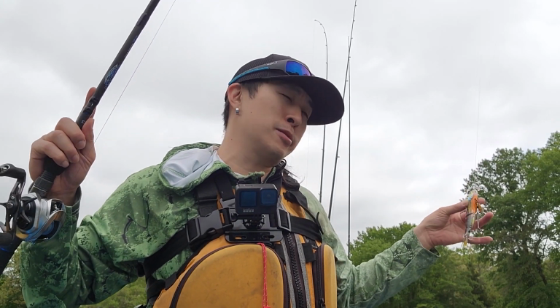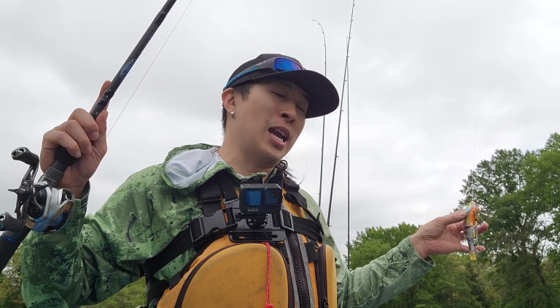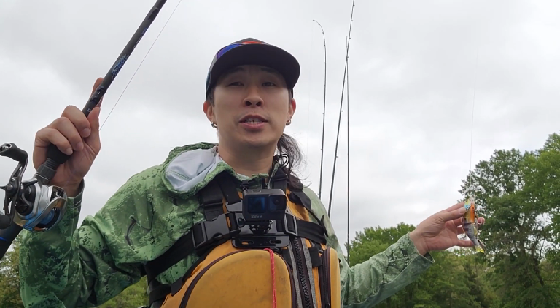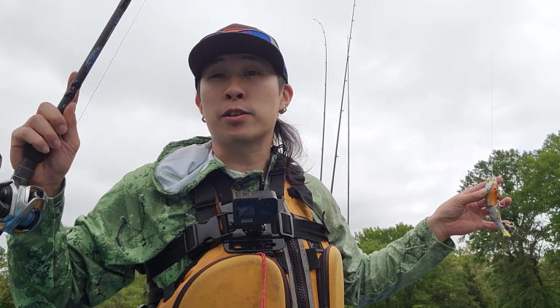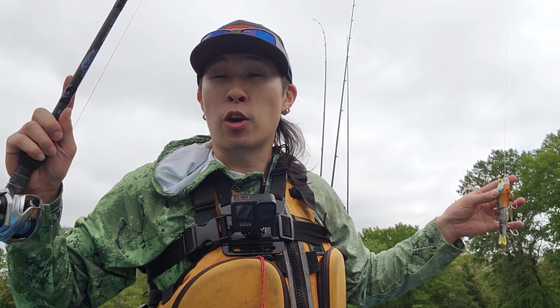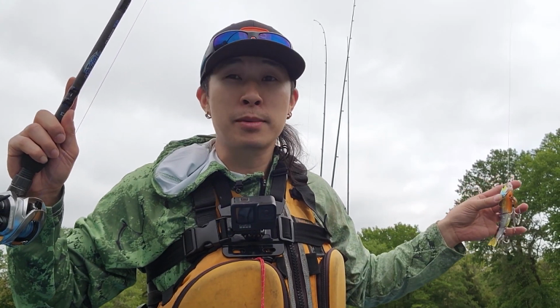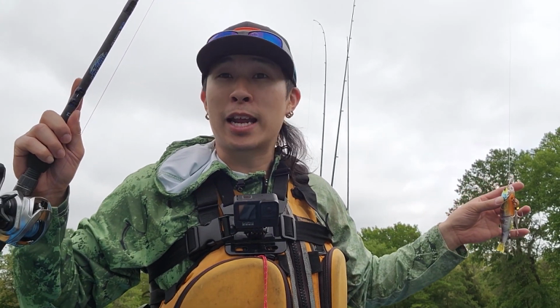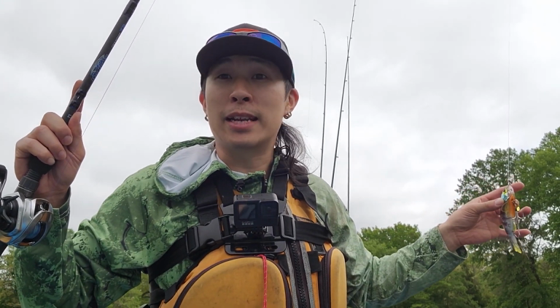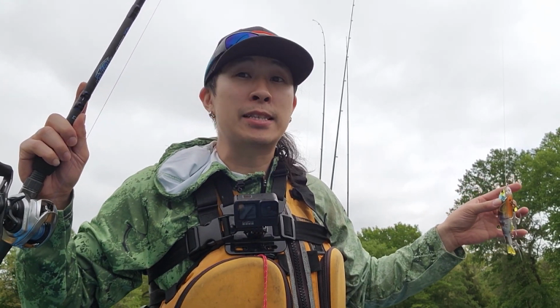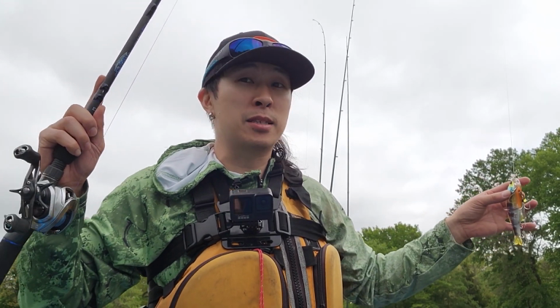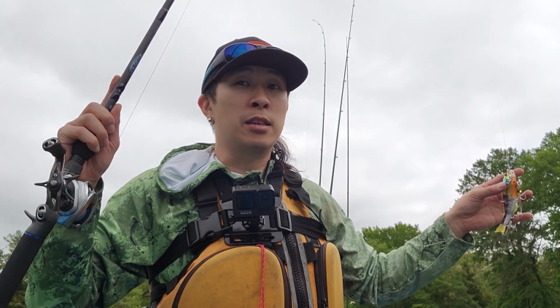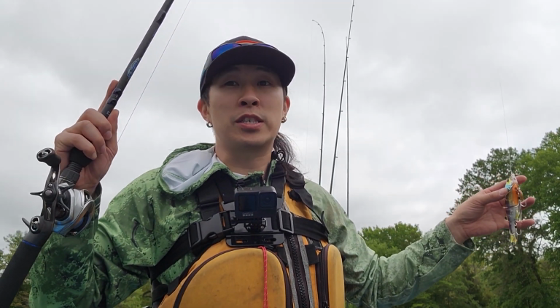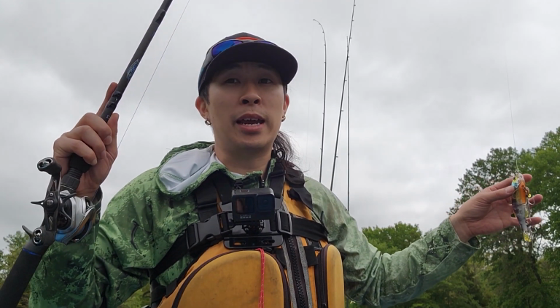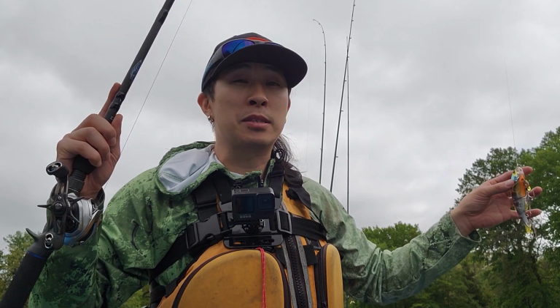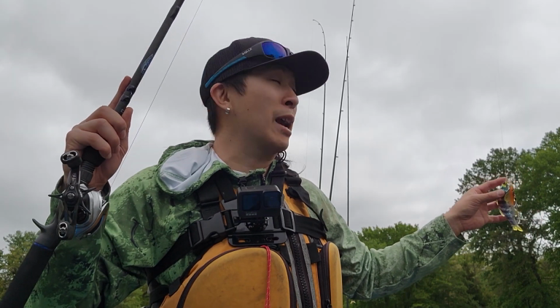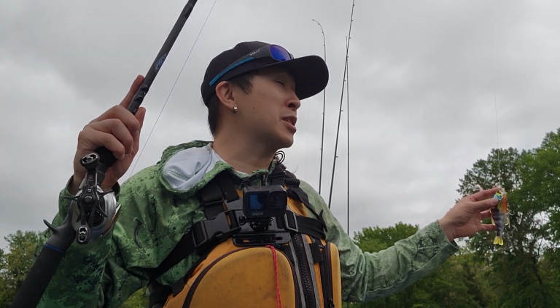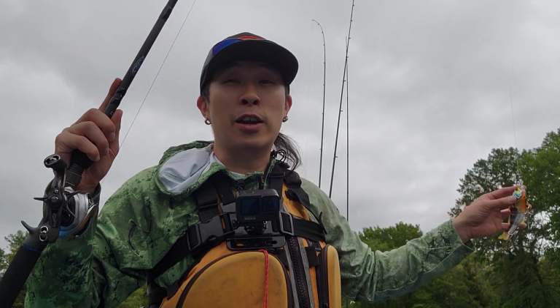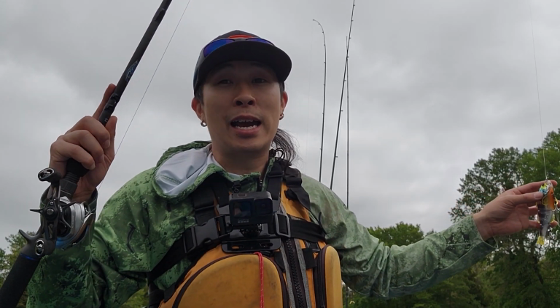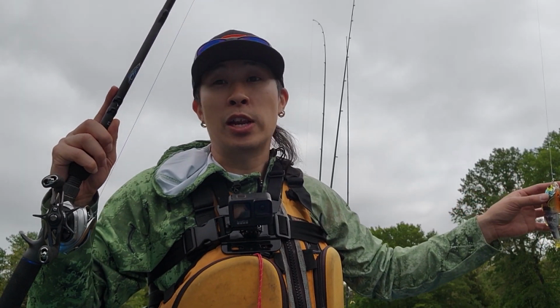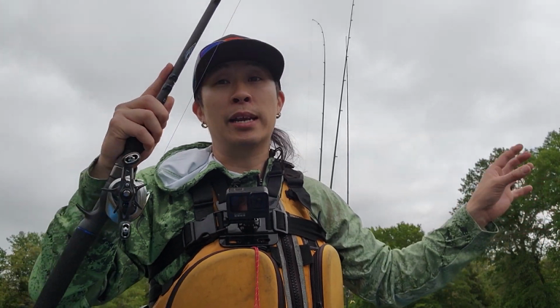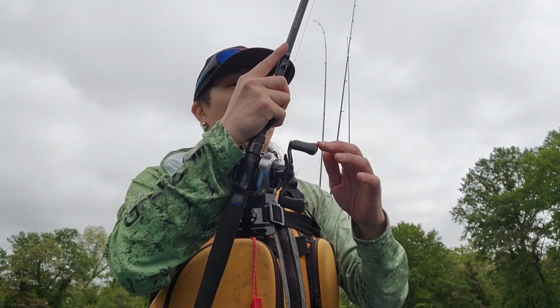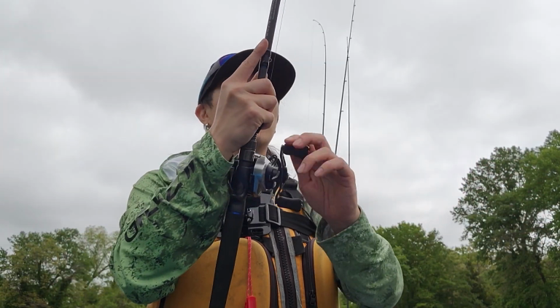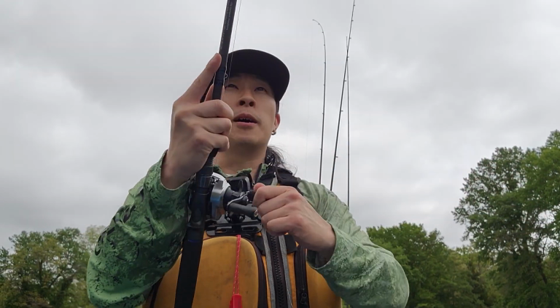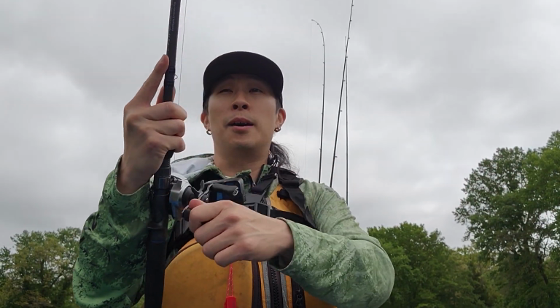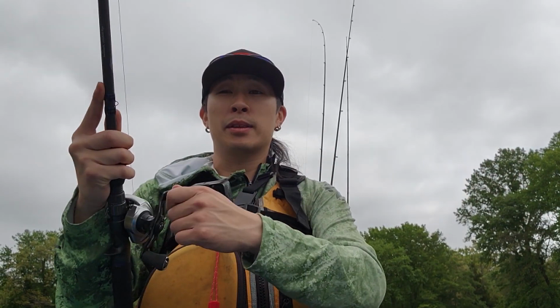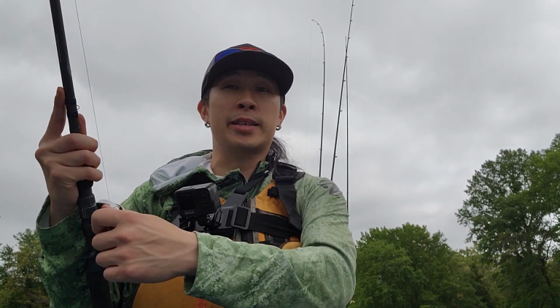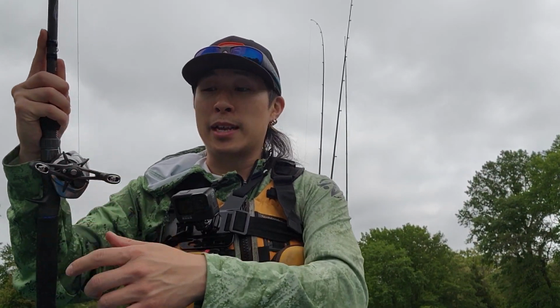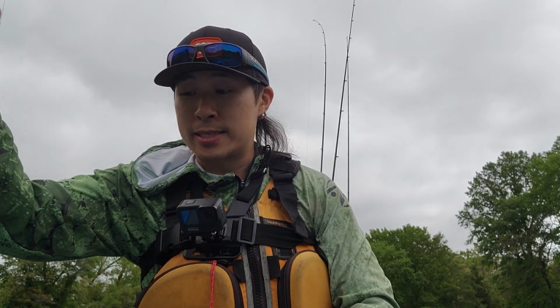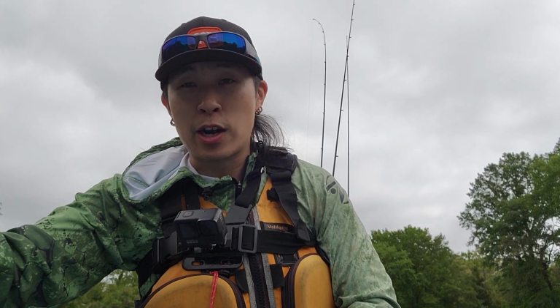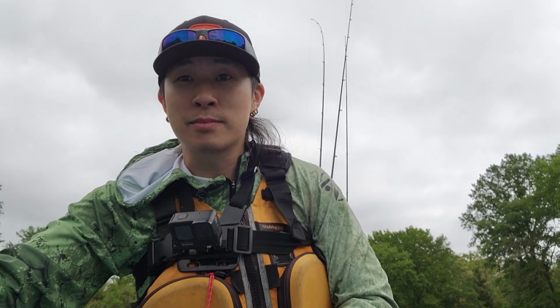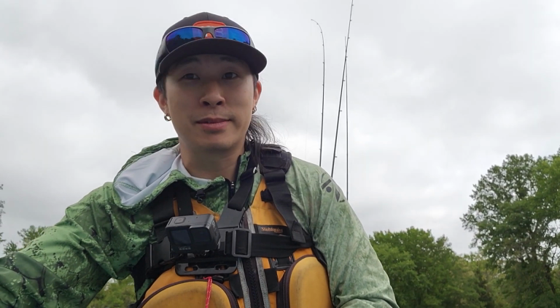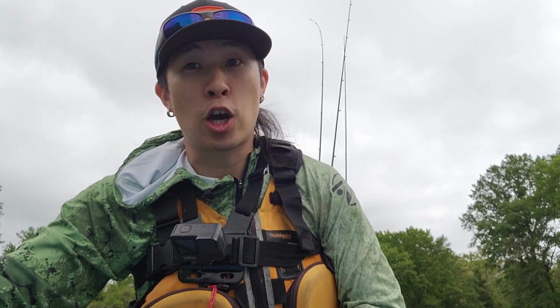I left the specs in the description below if you guys are interested in anything I'm throwing today. Anyway, let's get out there because the fish don't wait, and those anglers out there on a kayak aren't waiting either — they're out there kicking butt. Let's go.